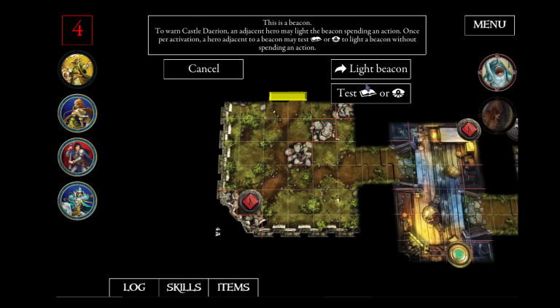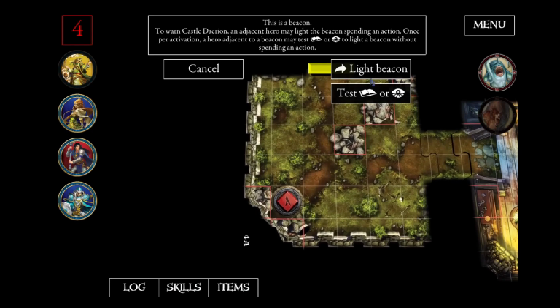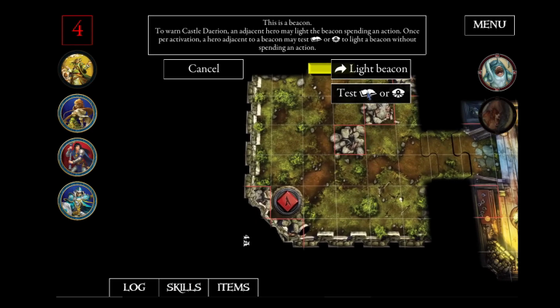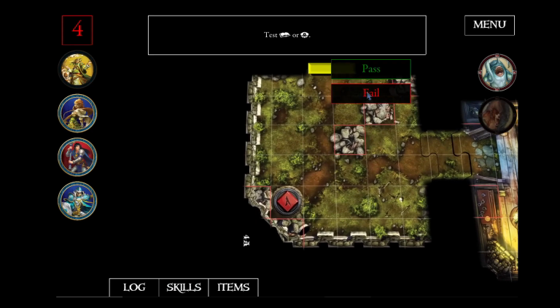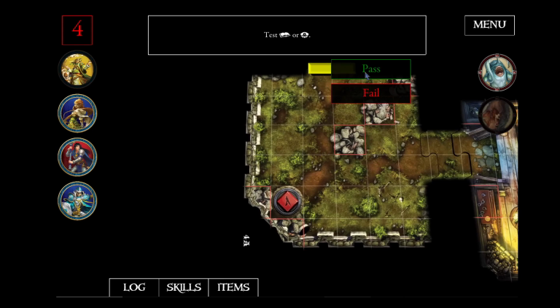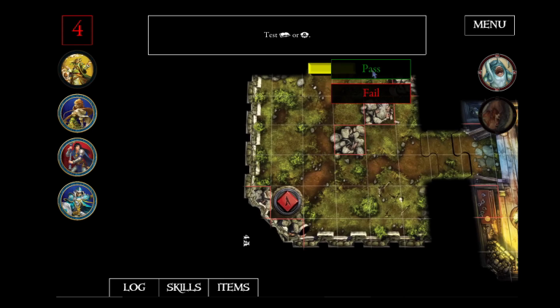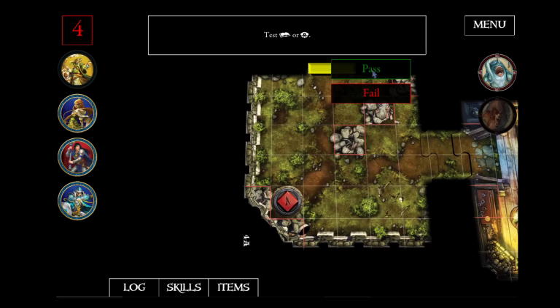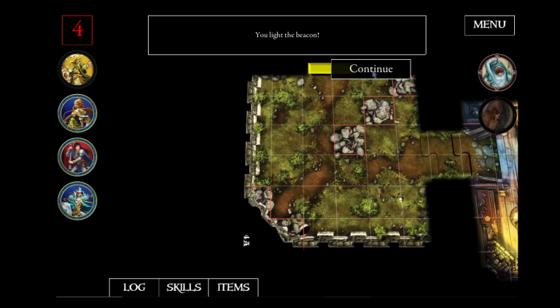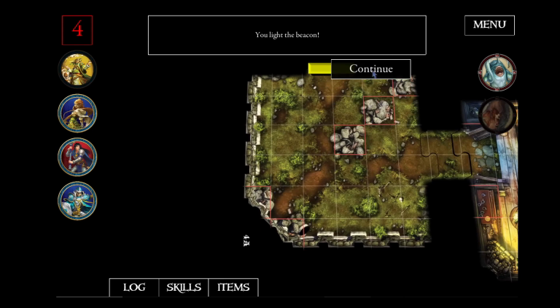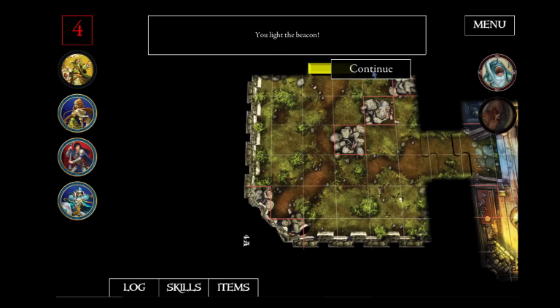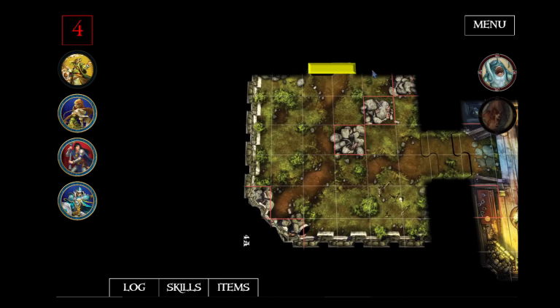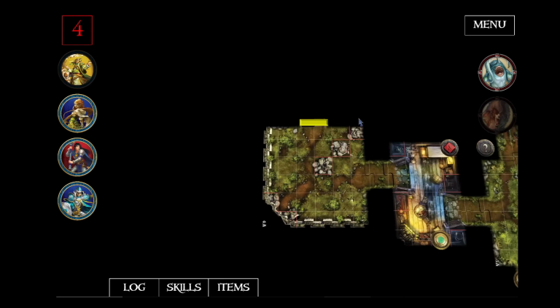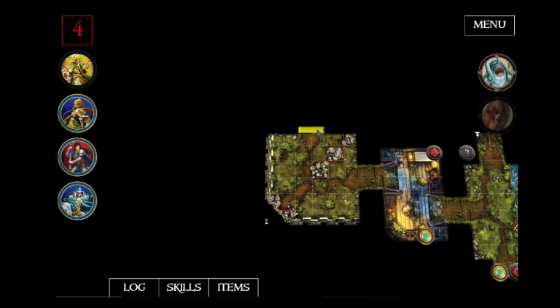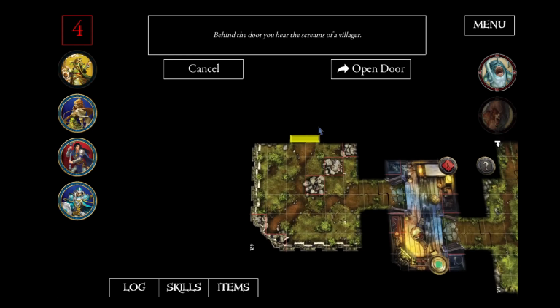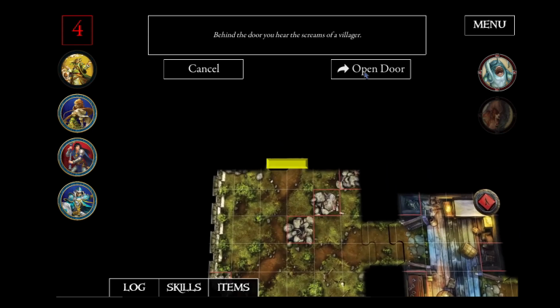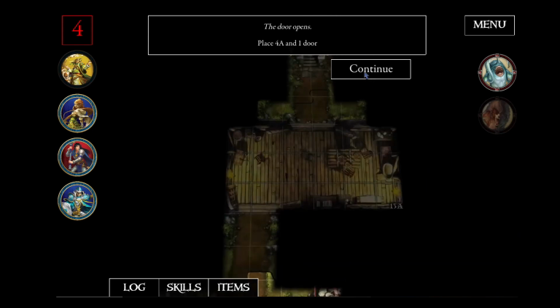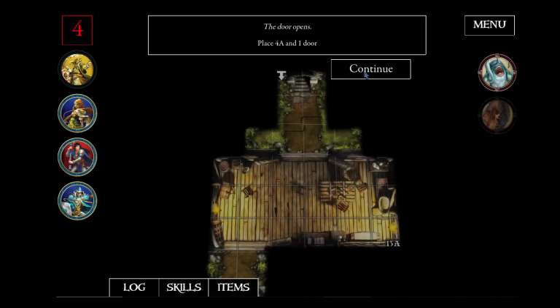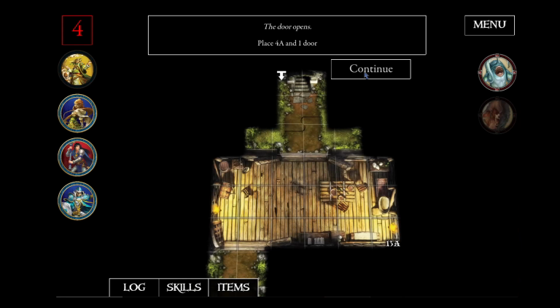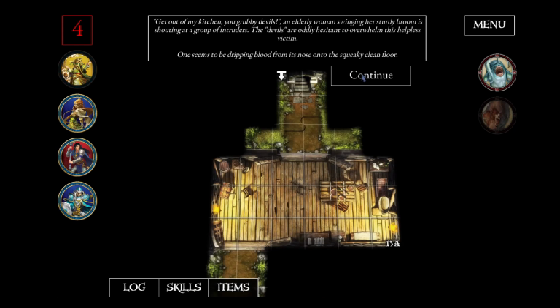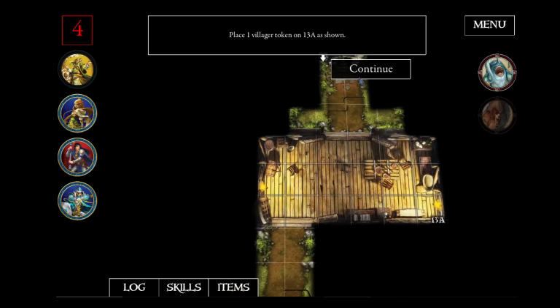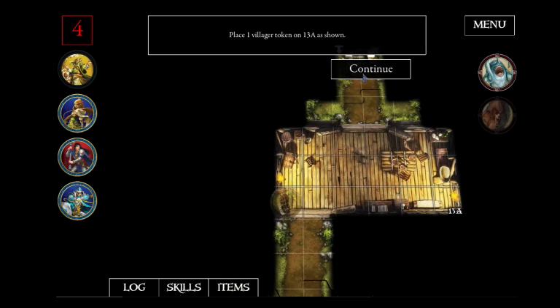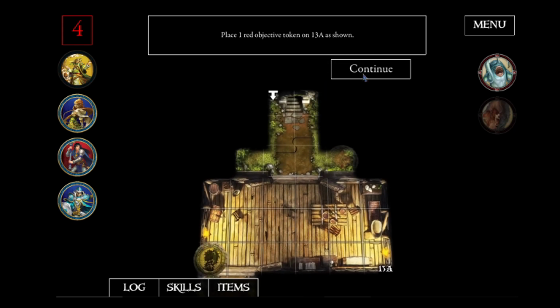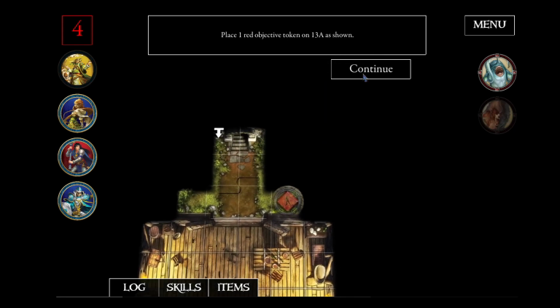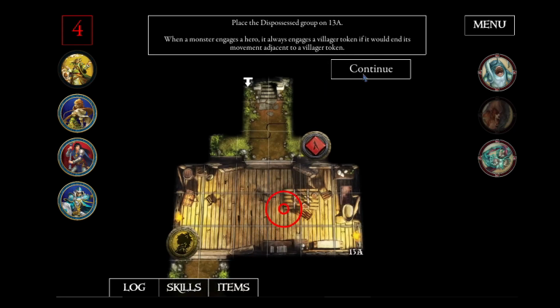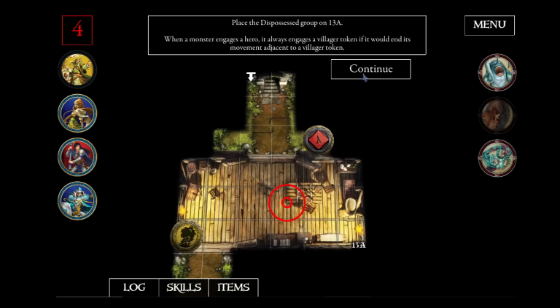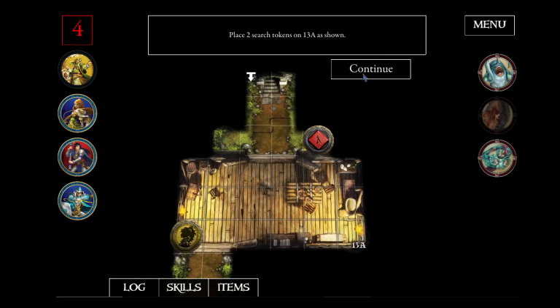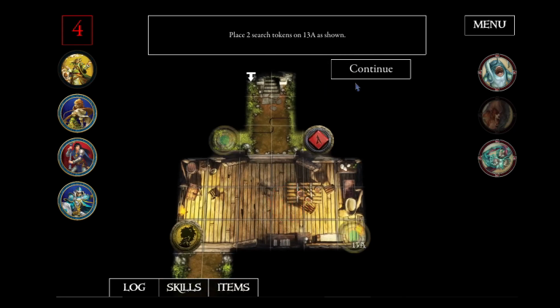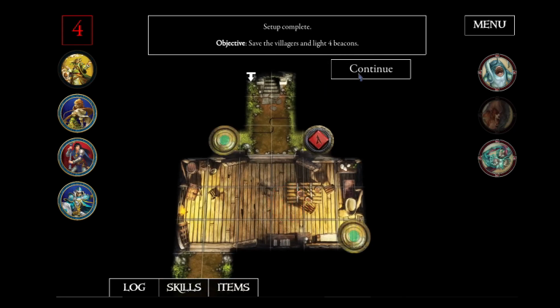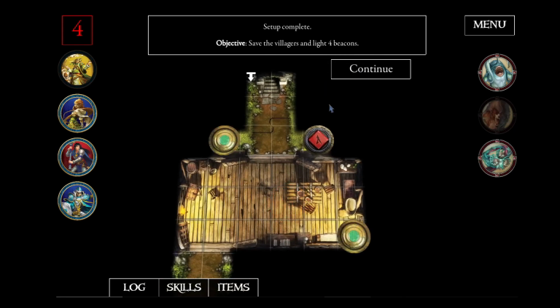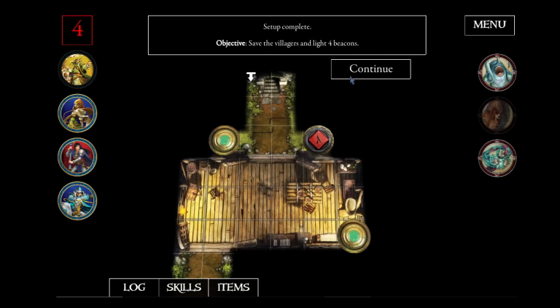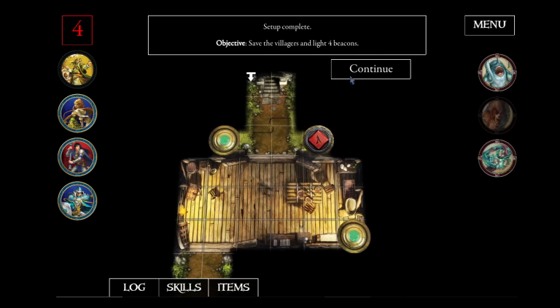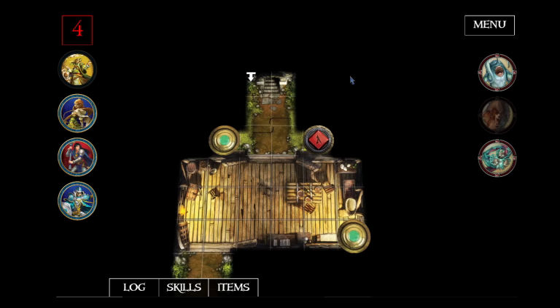Nearly all of the functionalities of the official apps can be found in Valkyrie. This allows you to create your own missions using all of the official tilesets, tokens, and monsters. You can even add sounds and music.